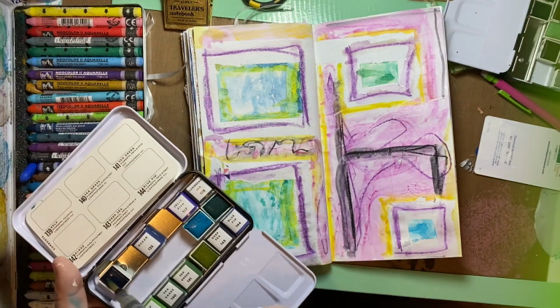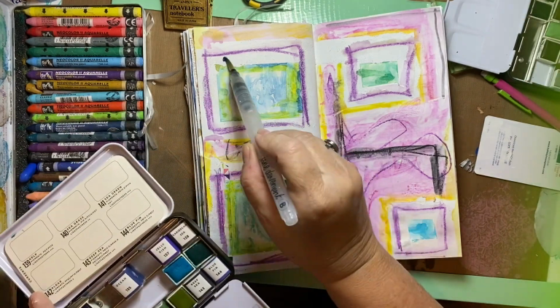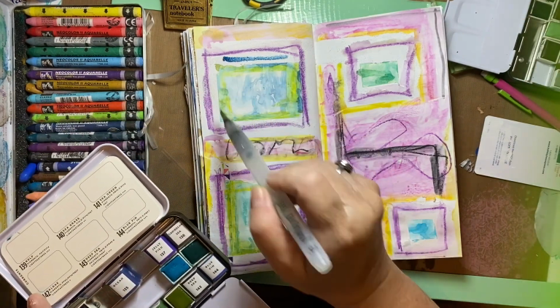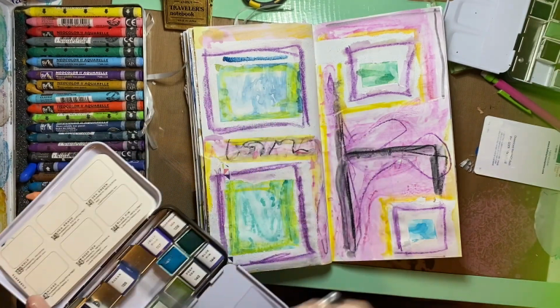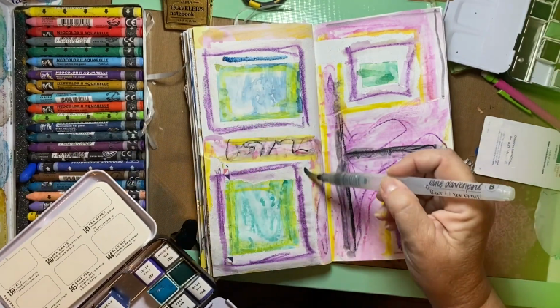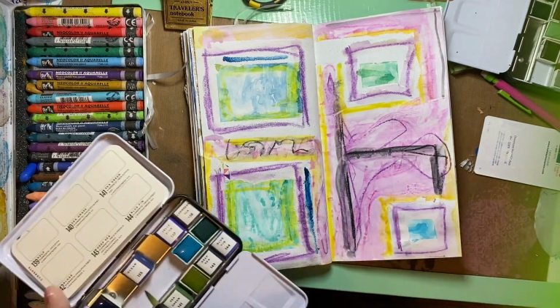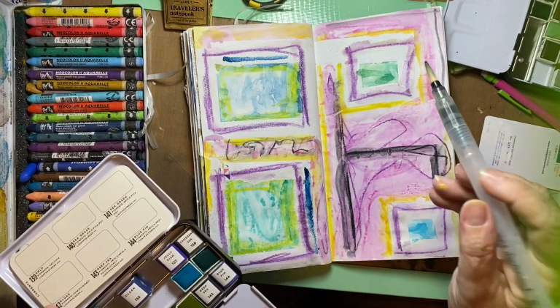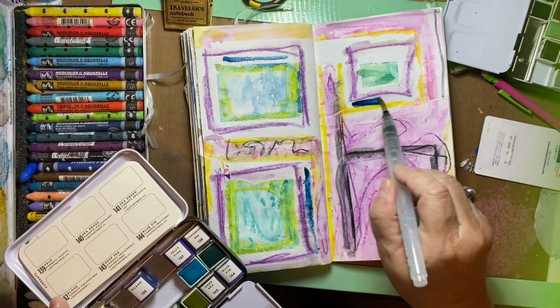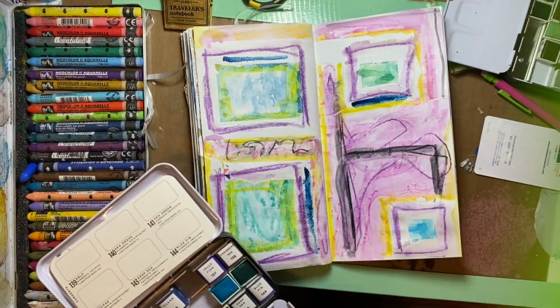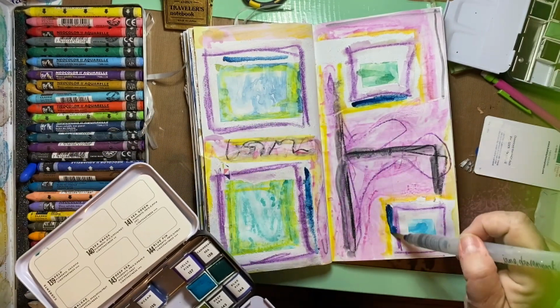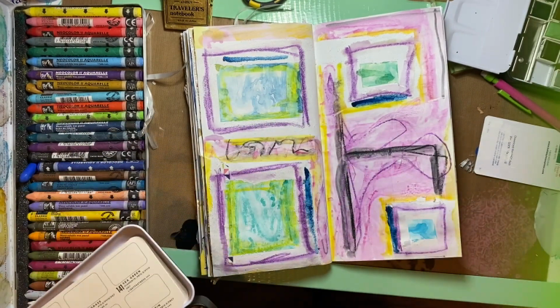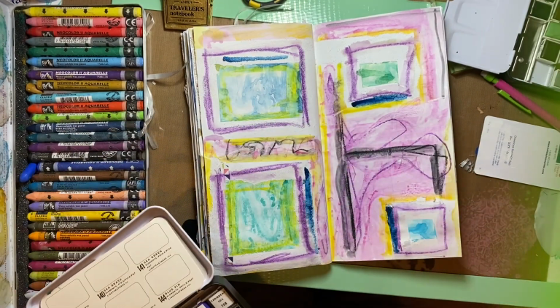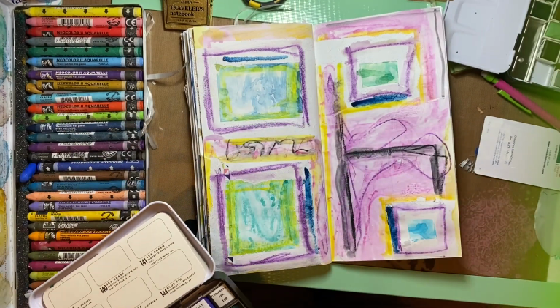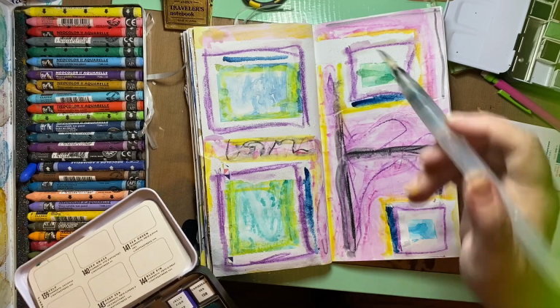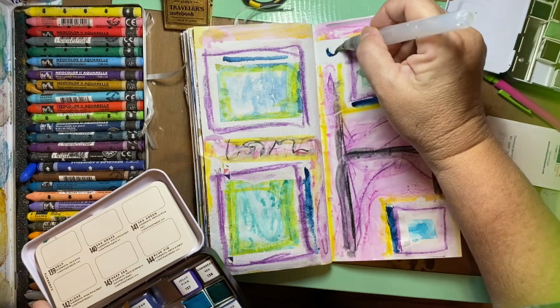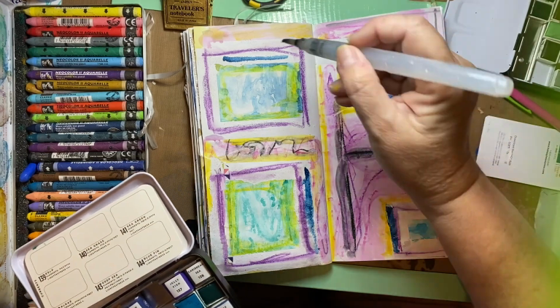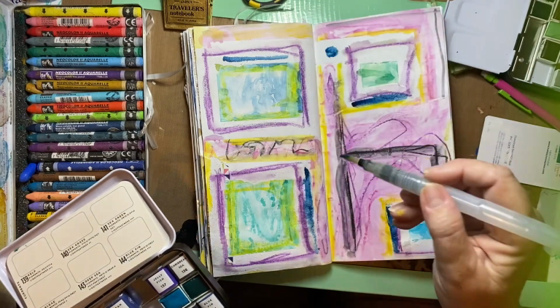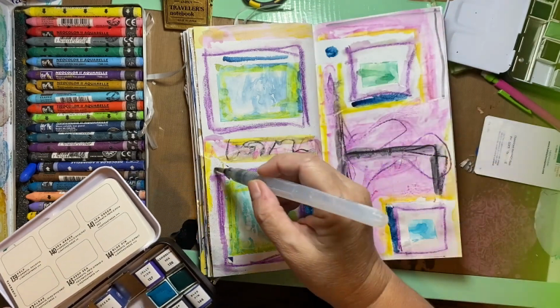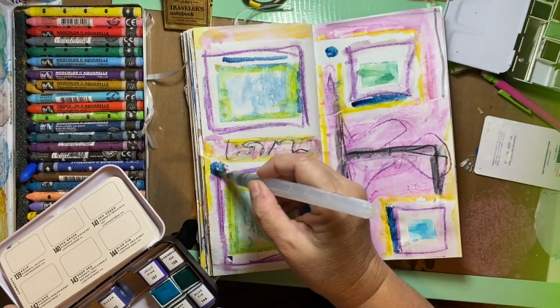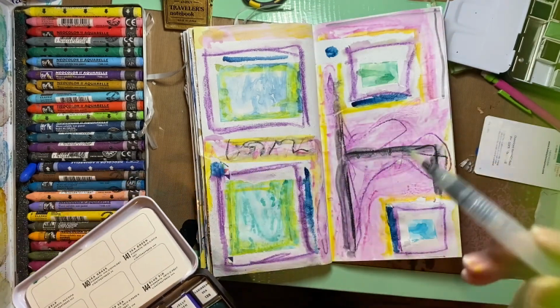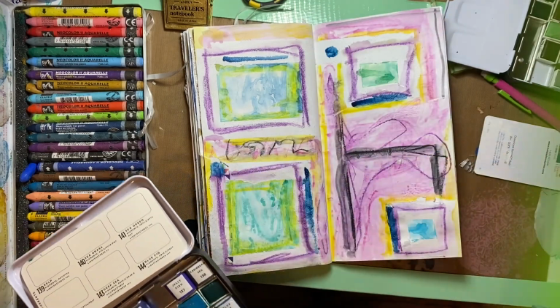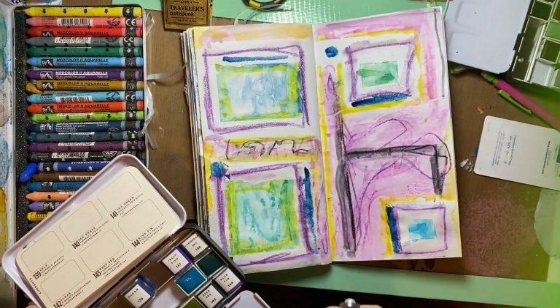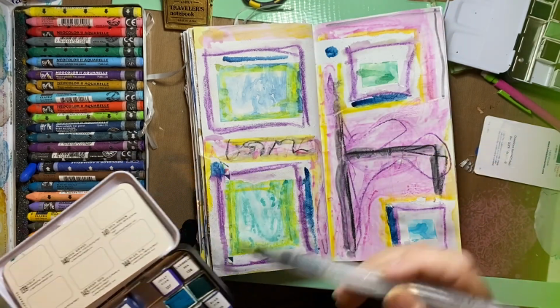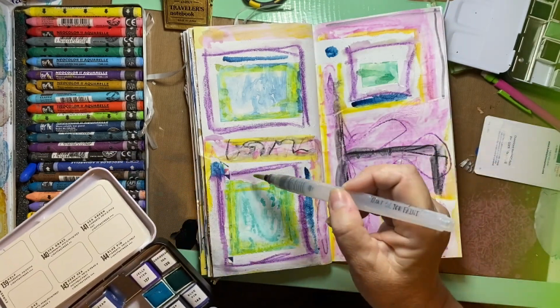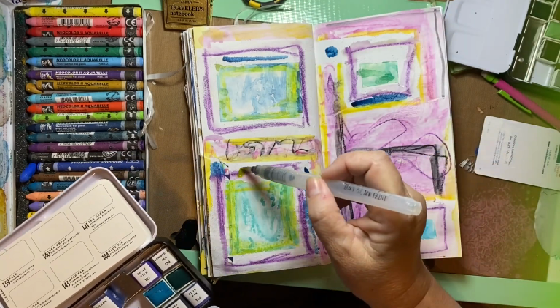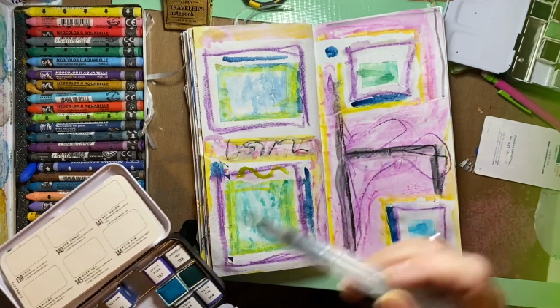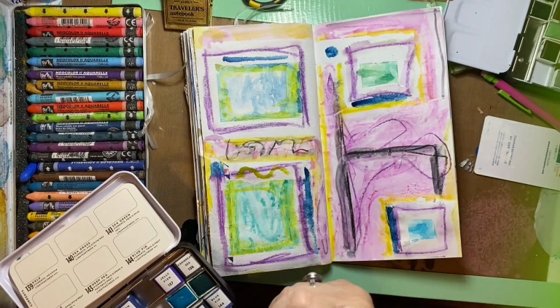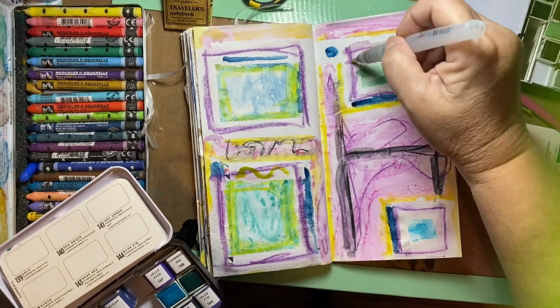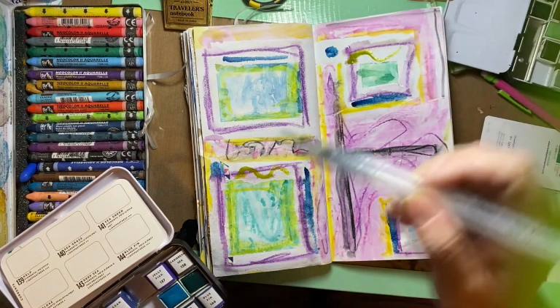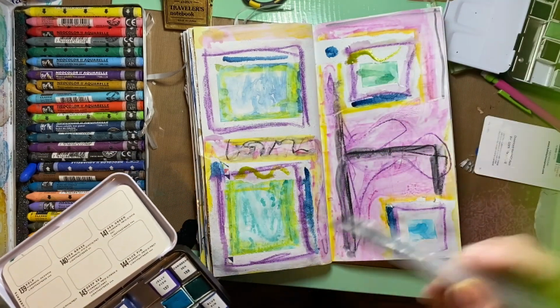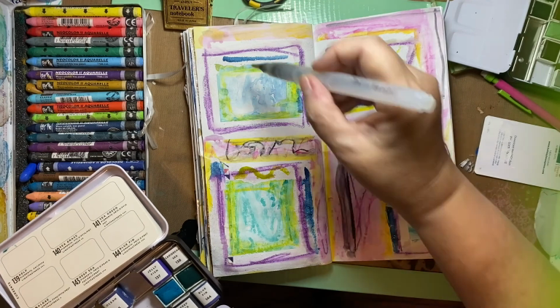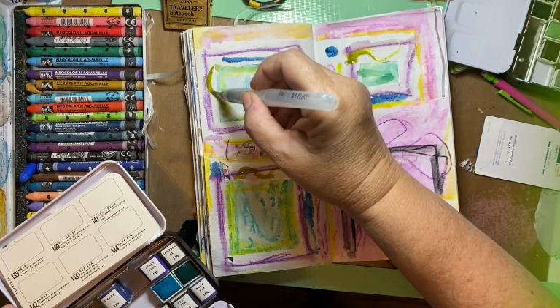Well, it needed something else, so I went in with the dark blue, just putting in some shapes and squiggles and things.